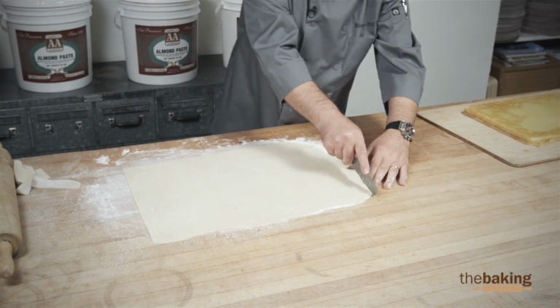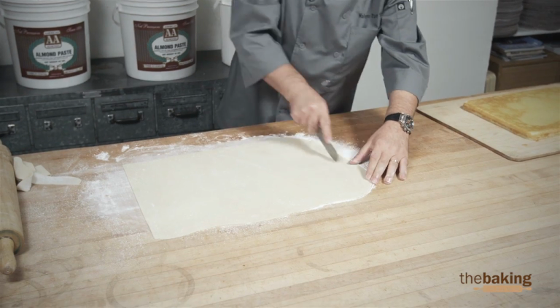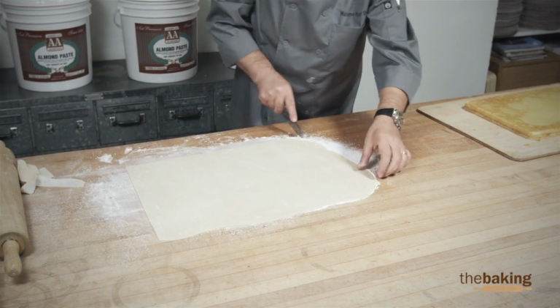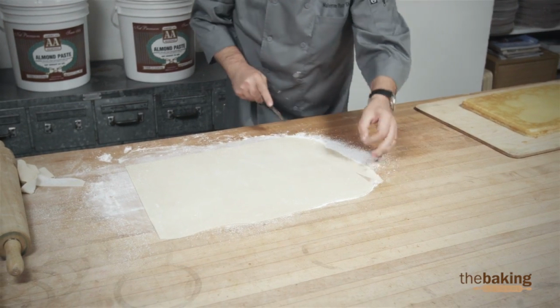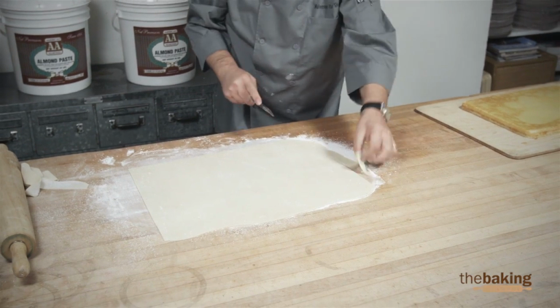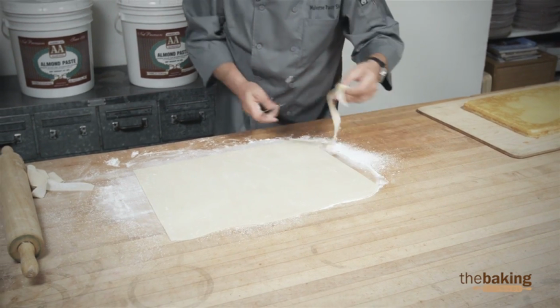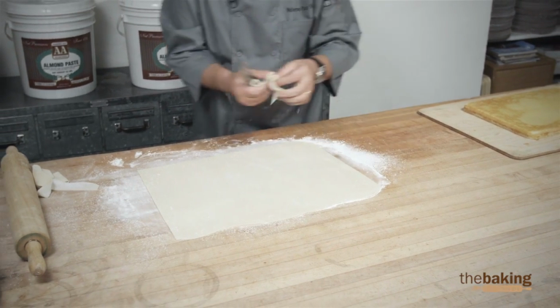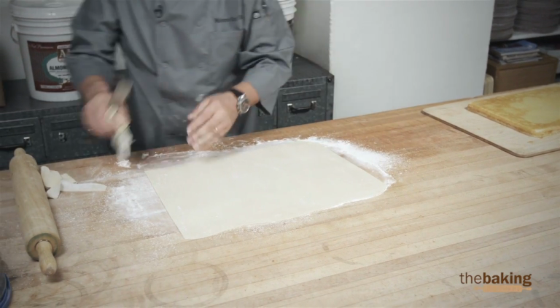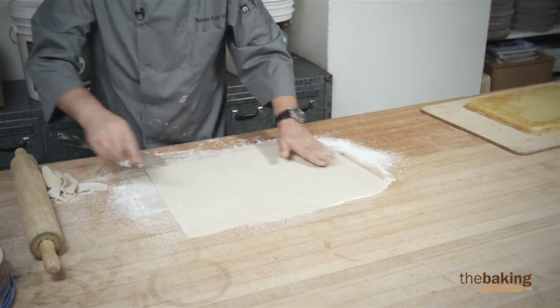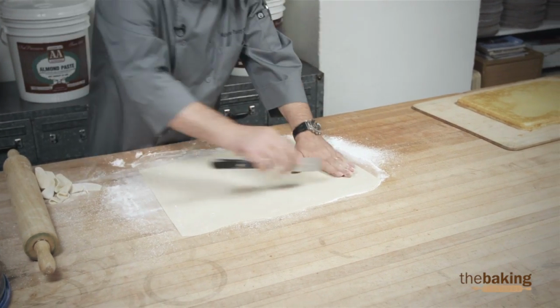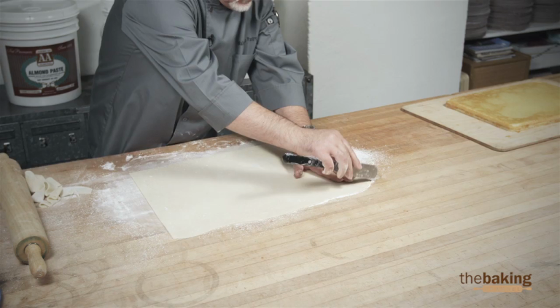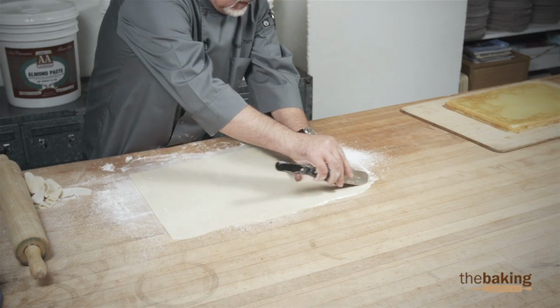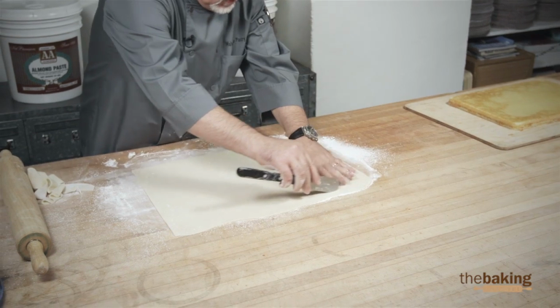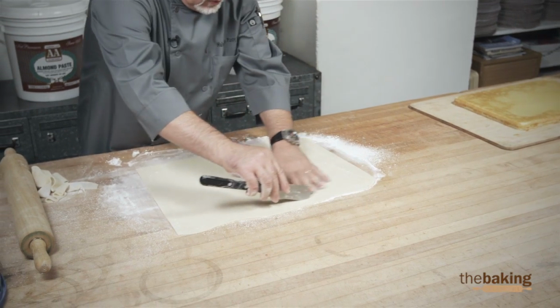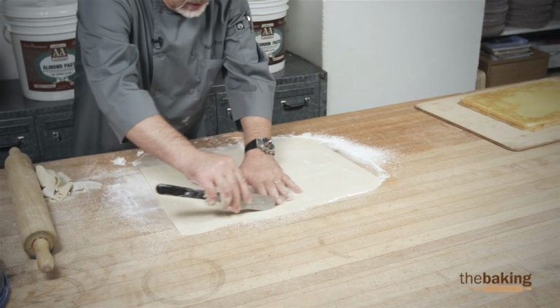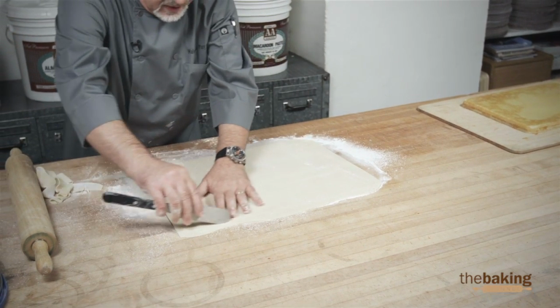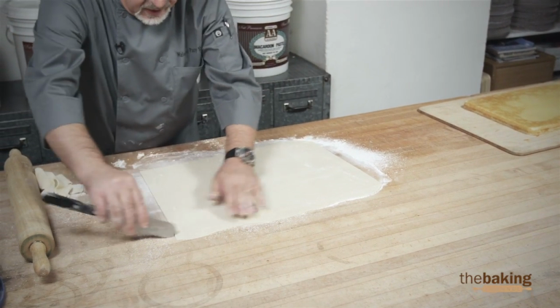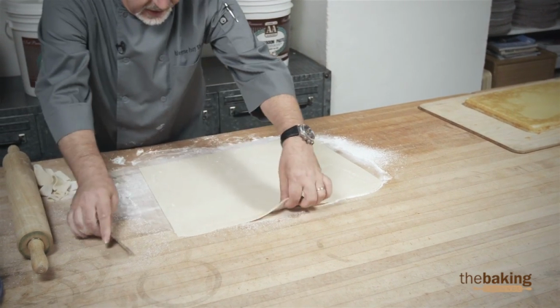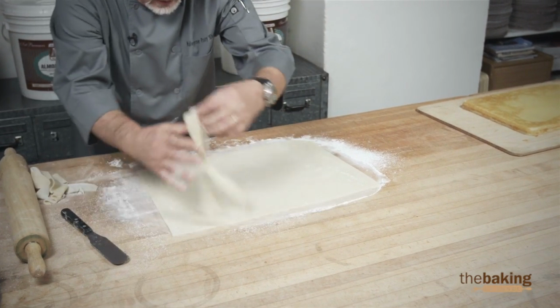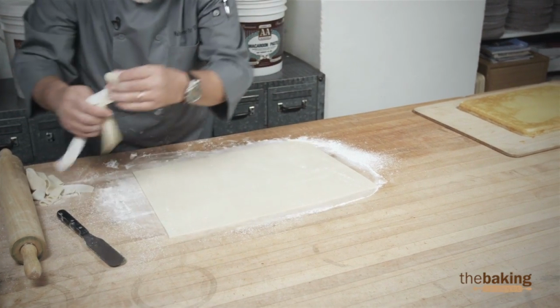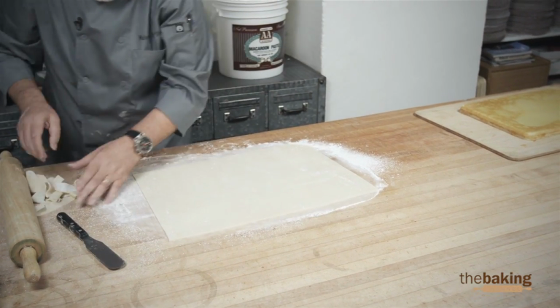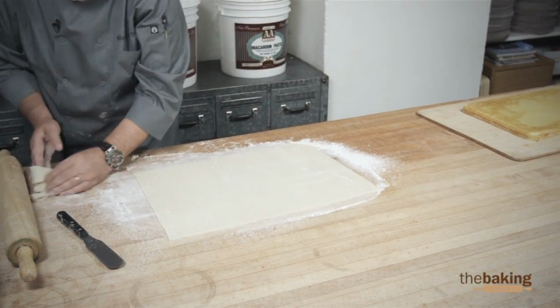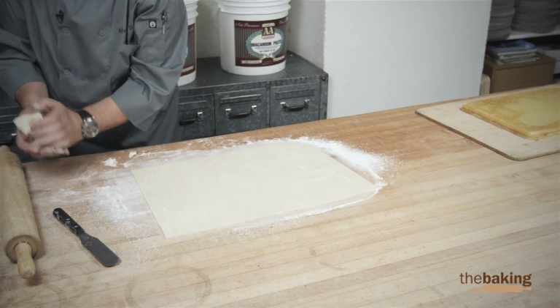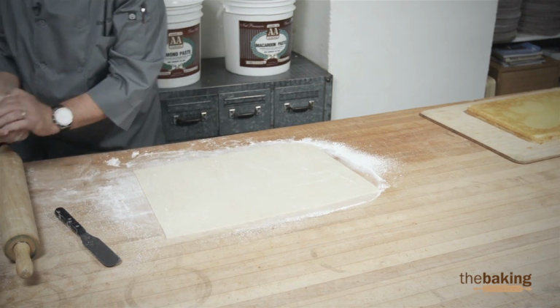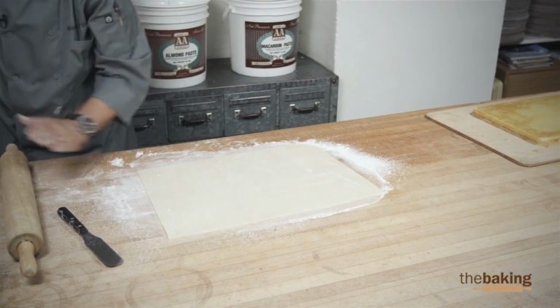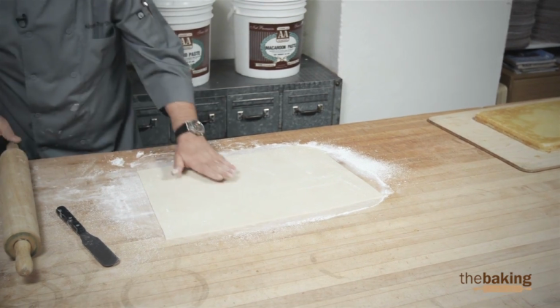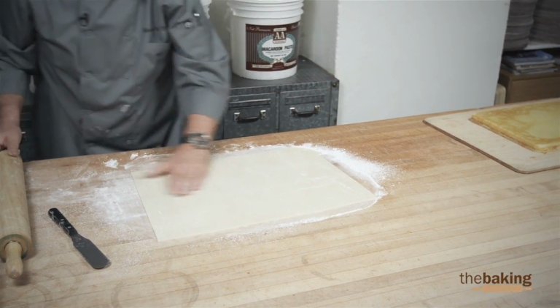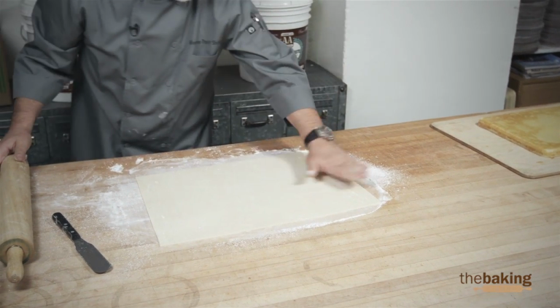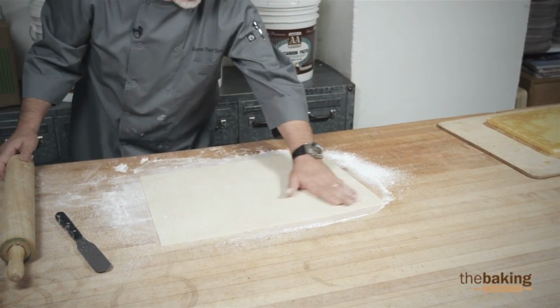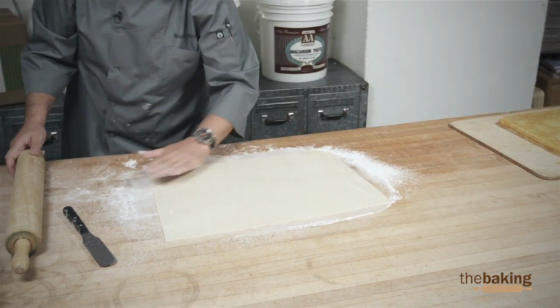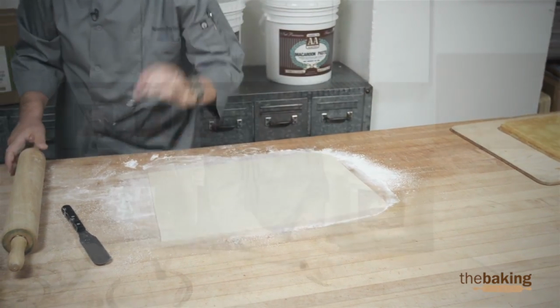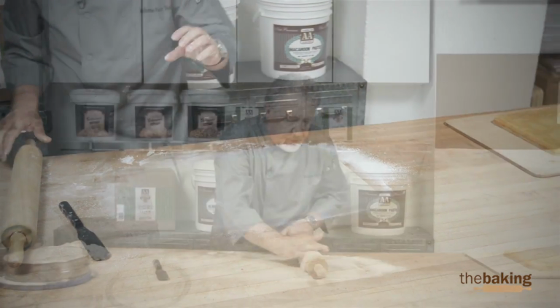The marzipan adds flavor to the petit fours. Because when you bite into it, you have a thin layer of marzipan that complements the batter with the apricot and the frangipane.